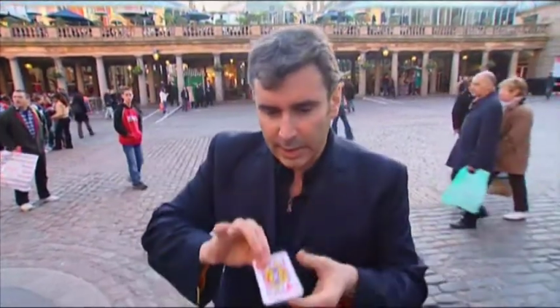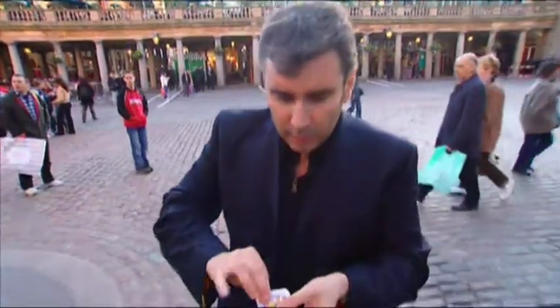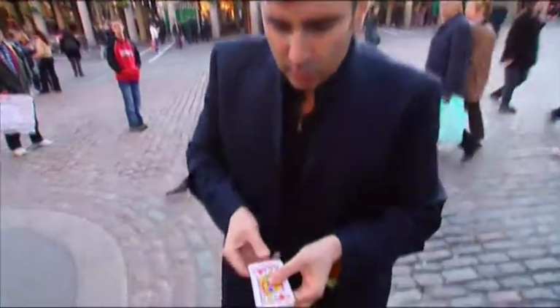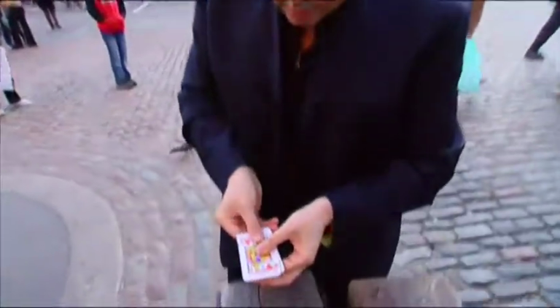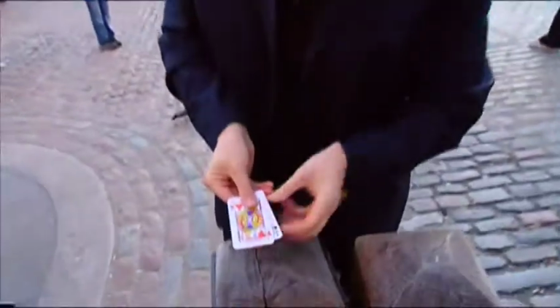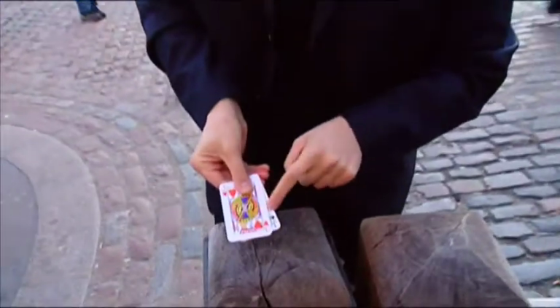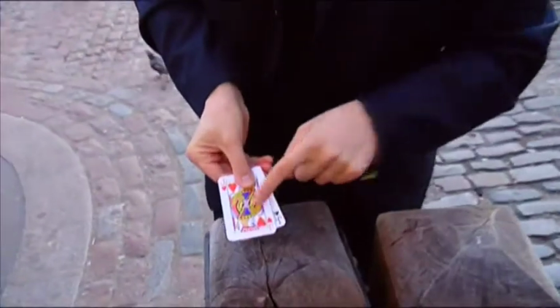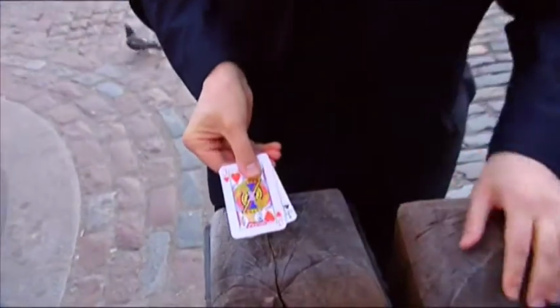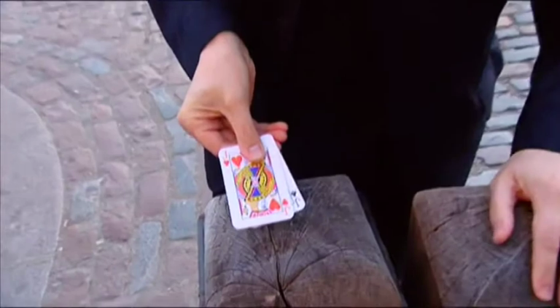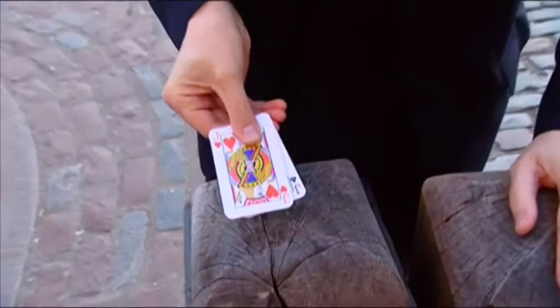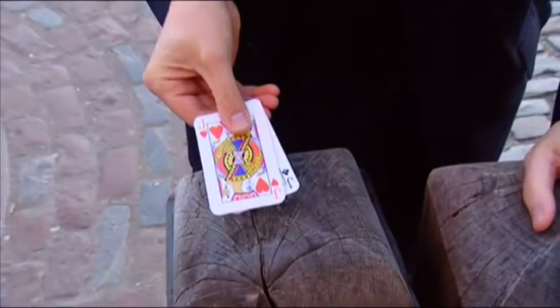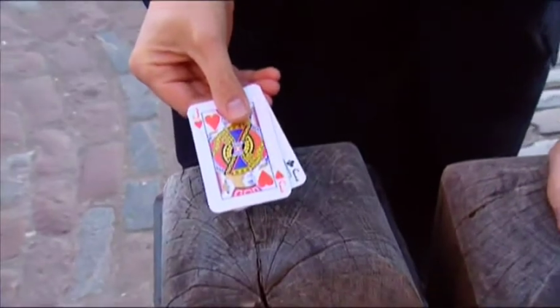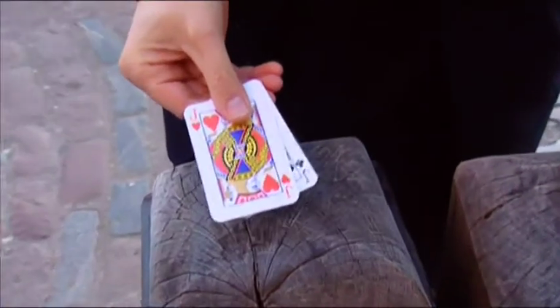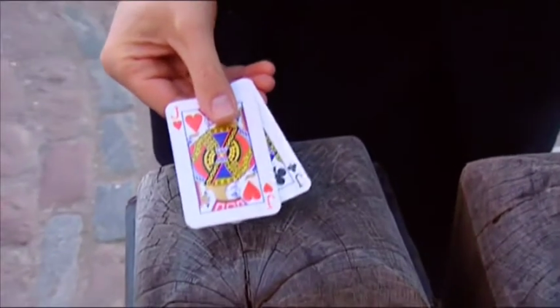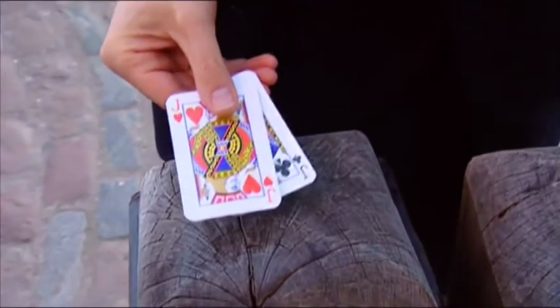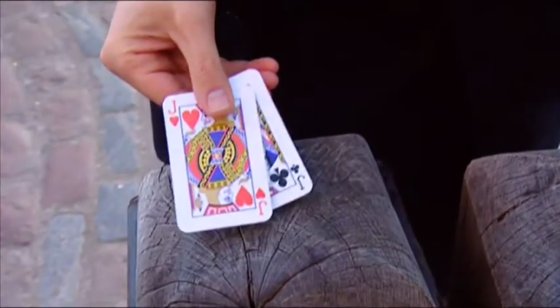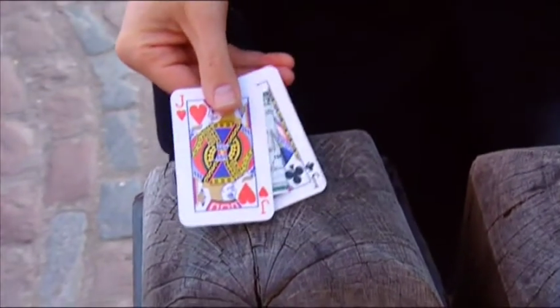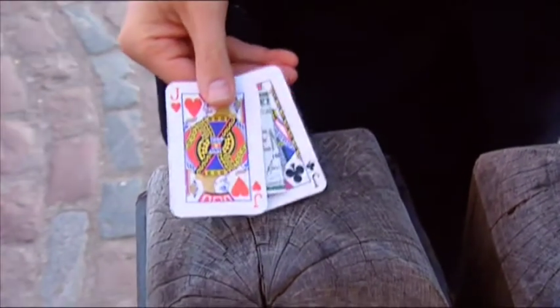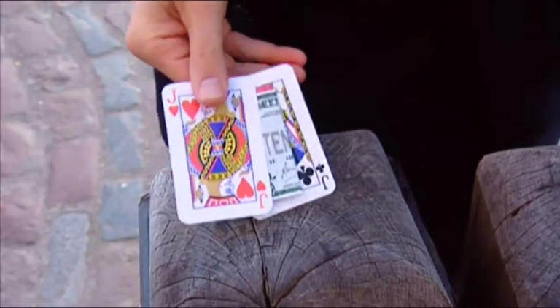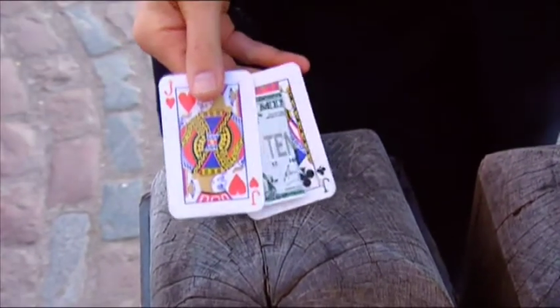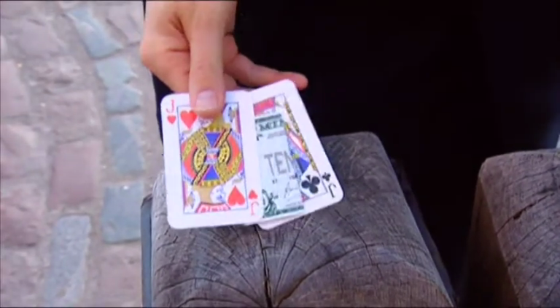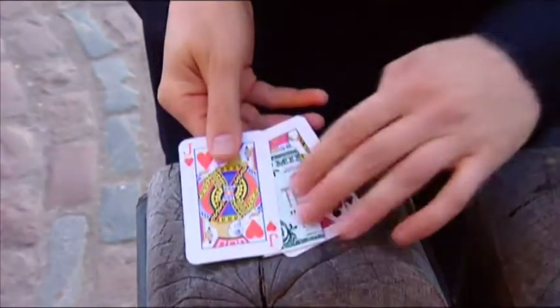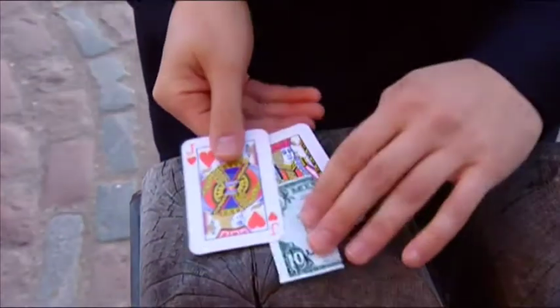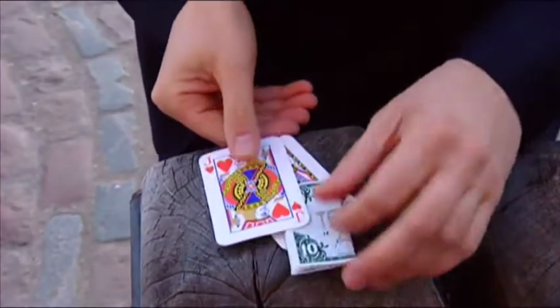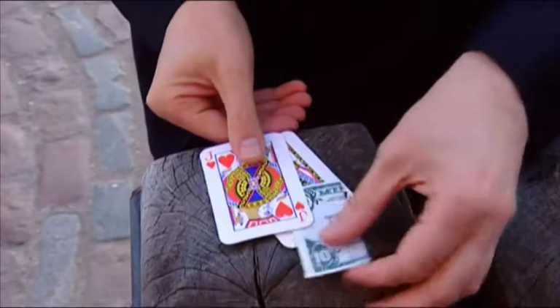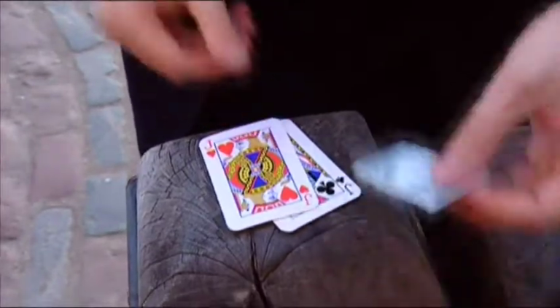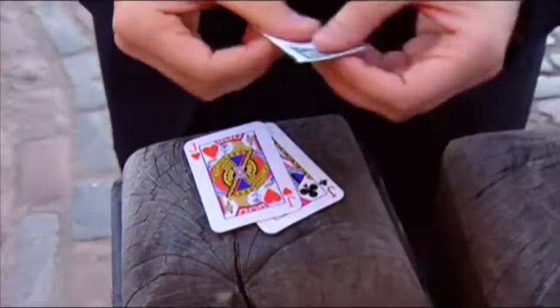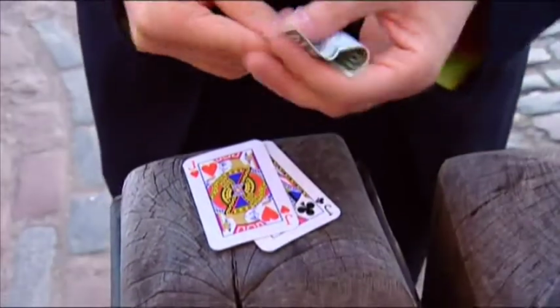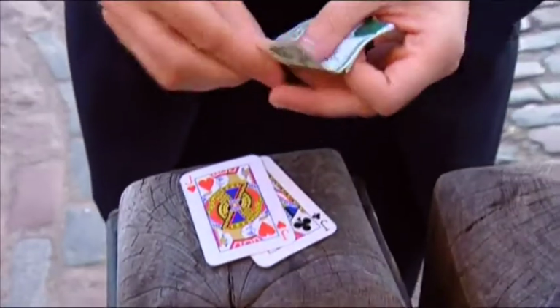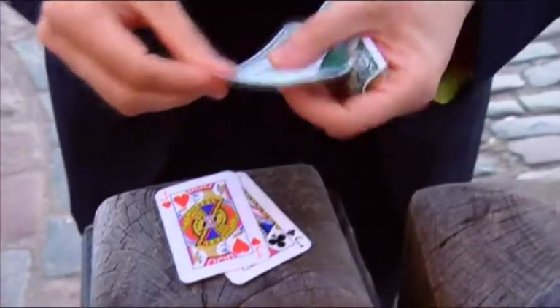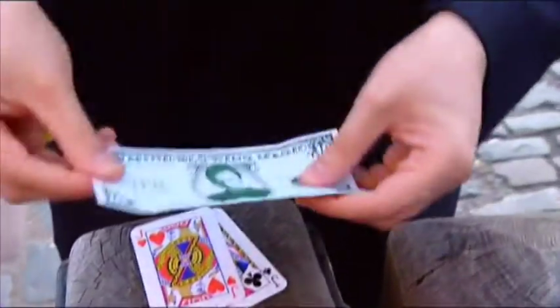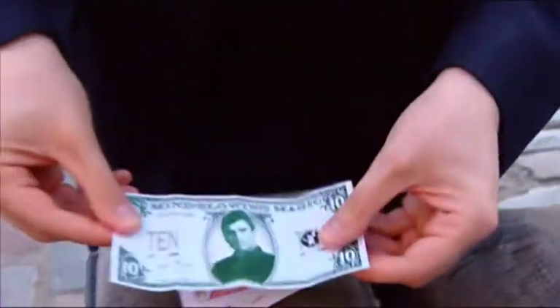Make a note of the two cards — the clubs and the hearts. If you make a note of the cards and just shake, watch. You can actually make a note. Any bank note will appear inside like that.